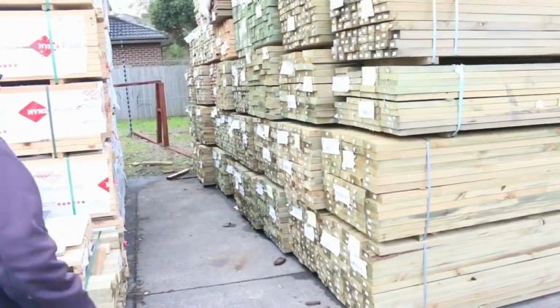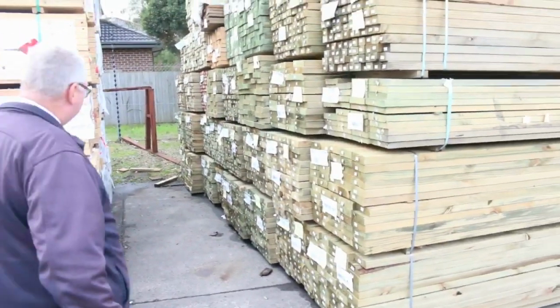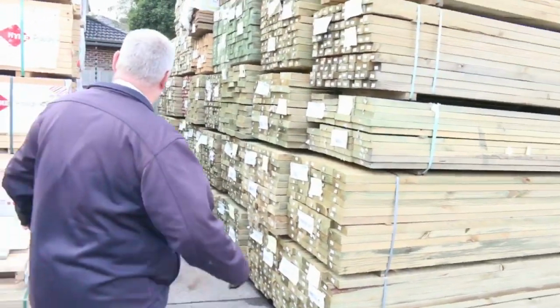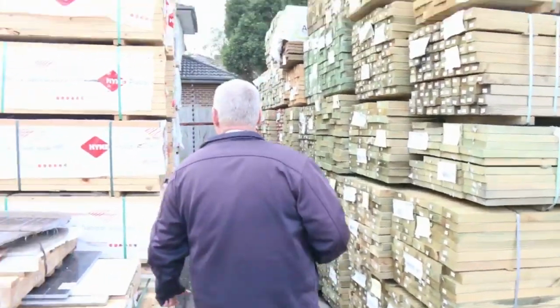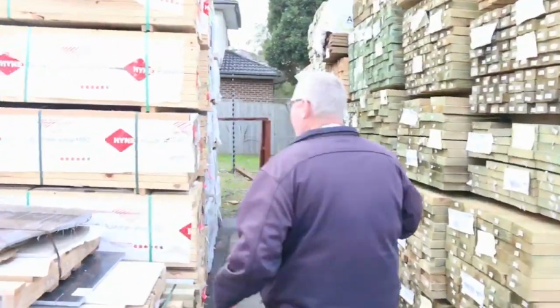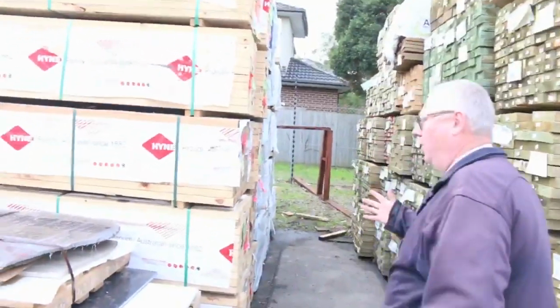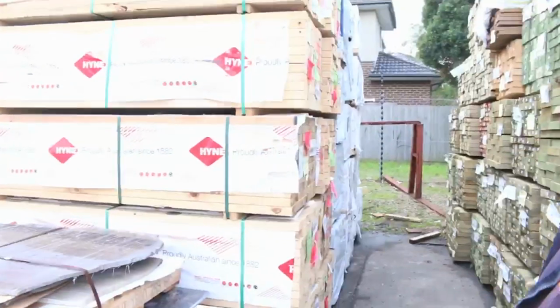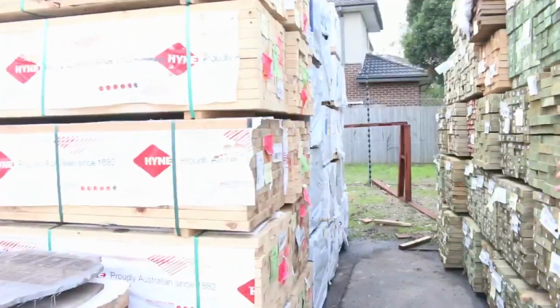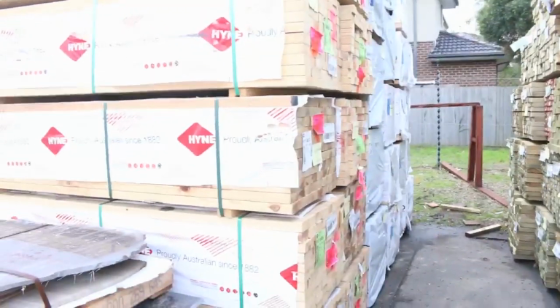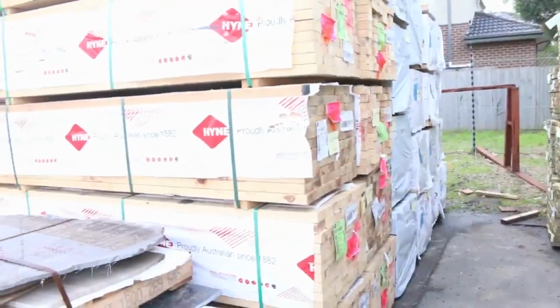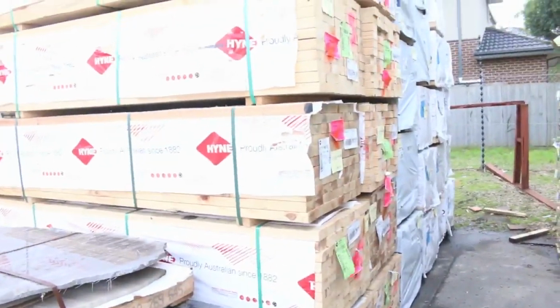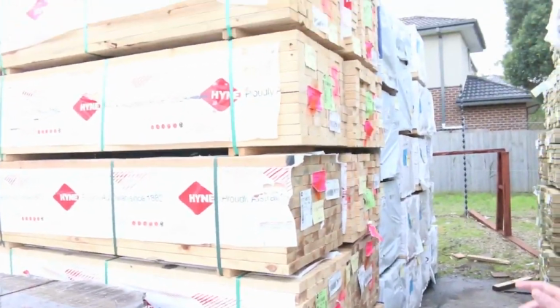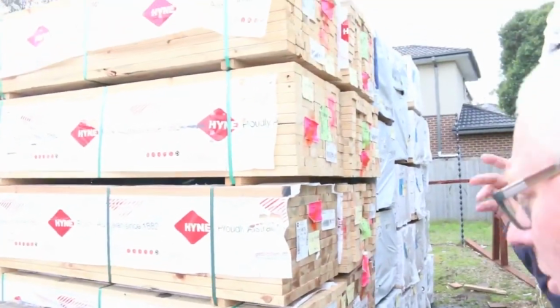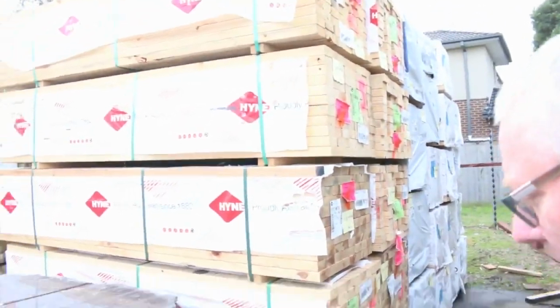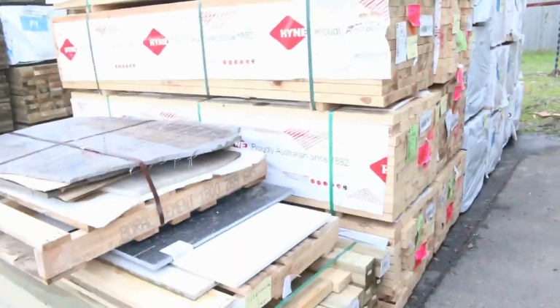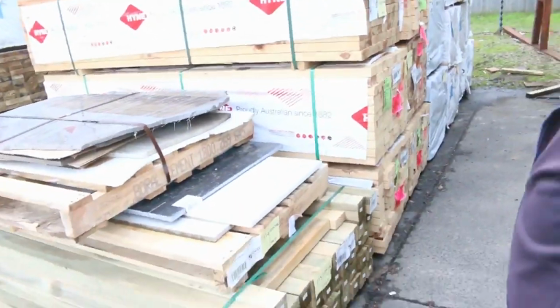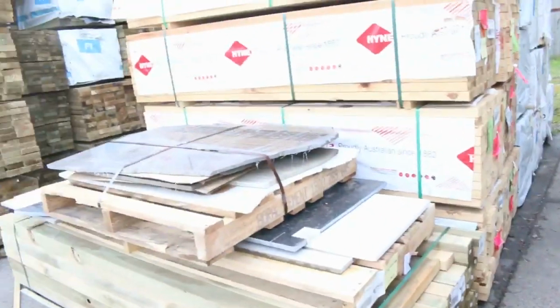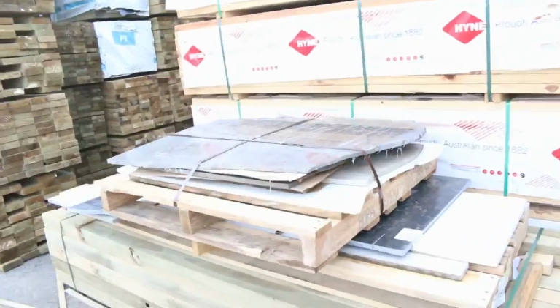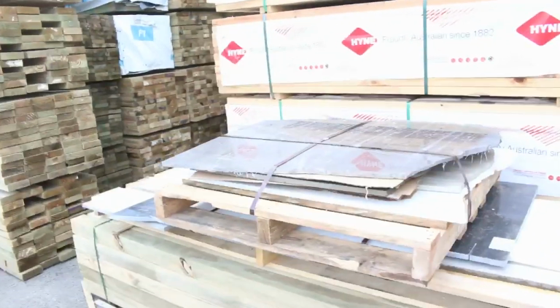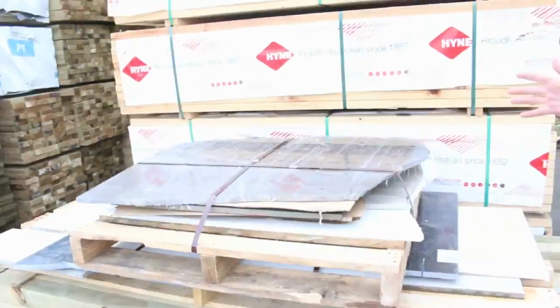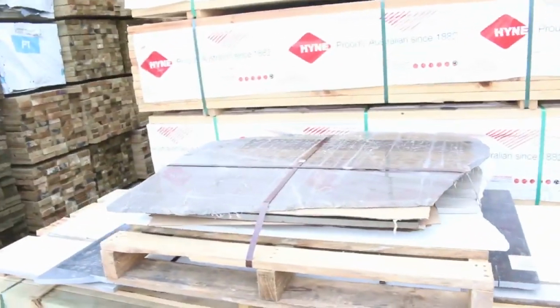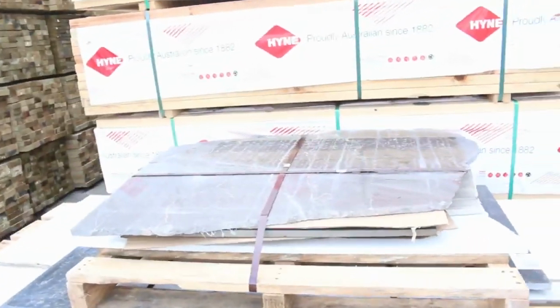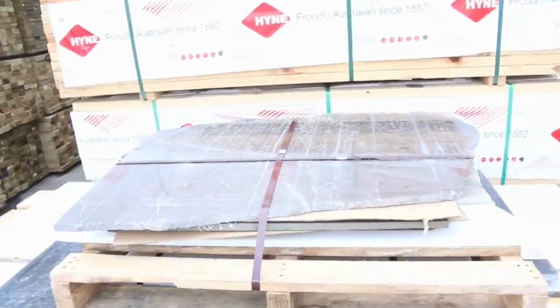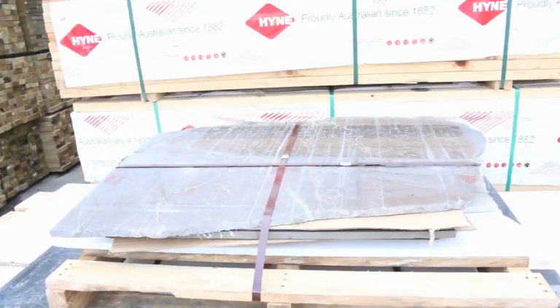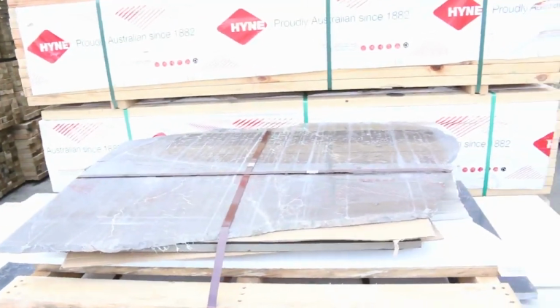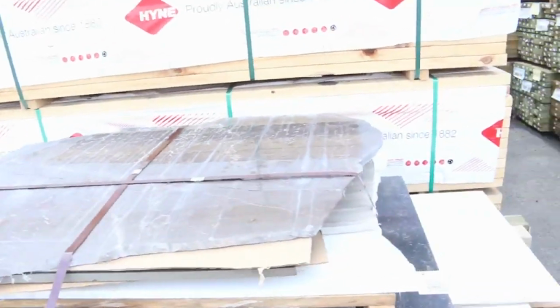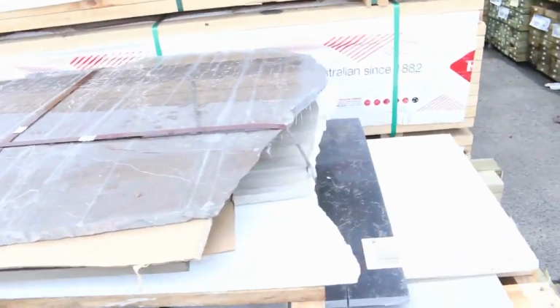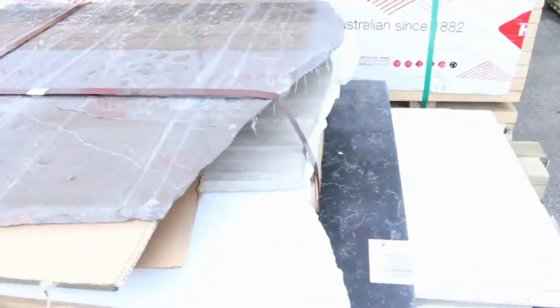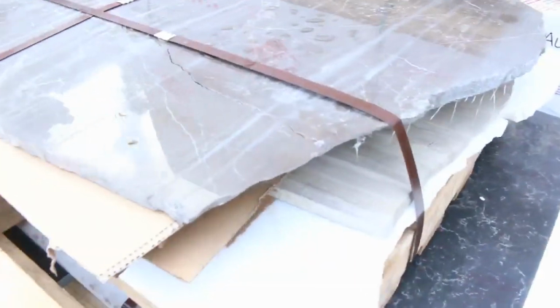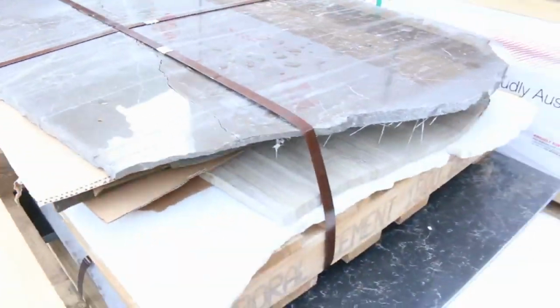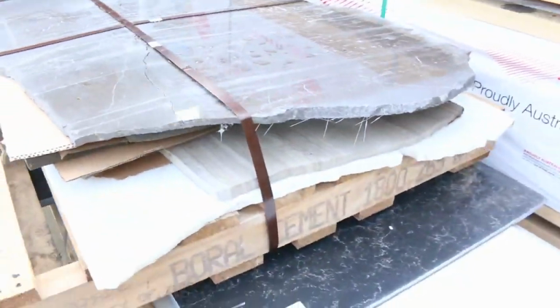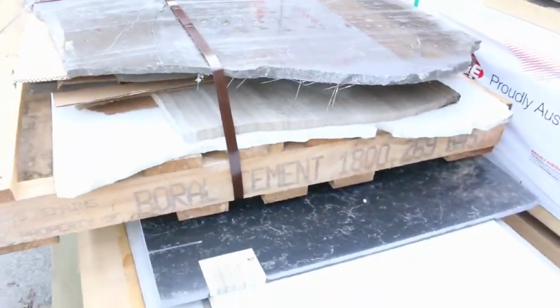Down this row we've got a heap of studs — 90x45 in 2.7s and 2.4s, and some 190x35 2.4s in there as well. Lot 114 here — a couple of pallets of assorted stone just to be cleared. Might find a bargain there.